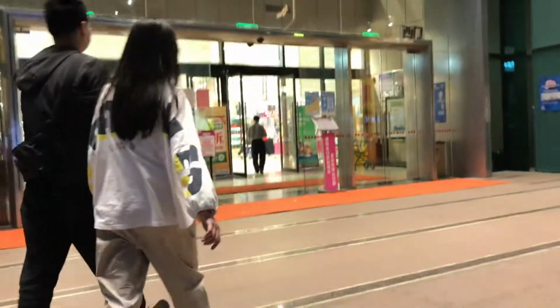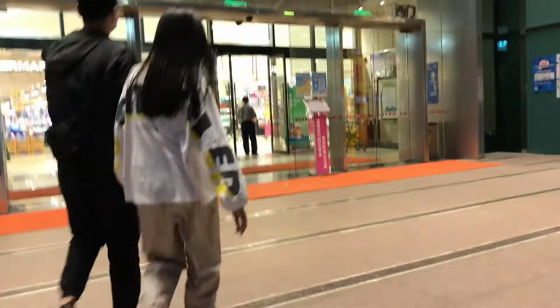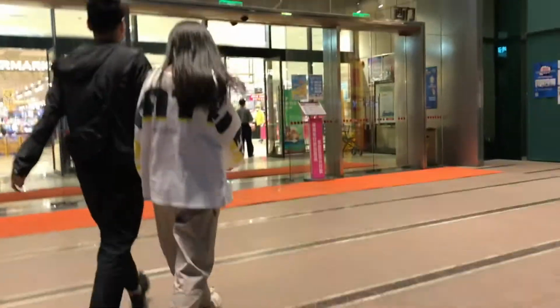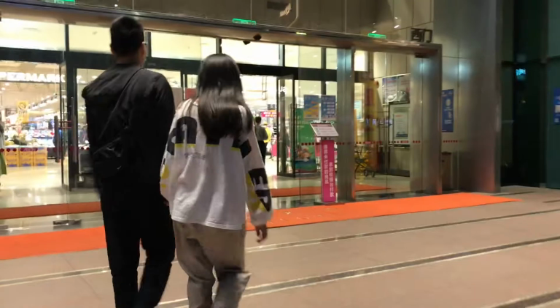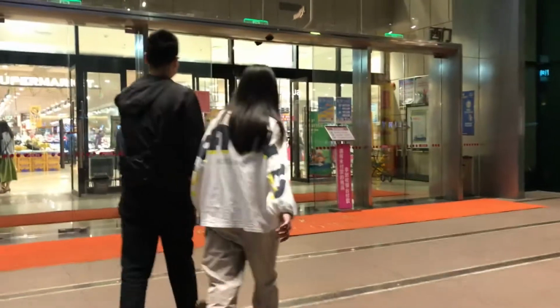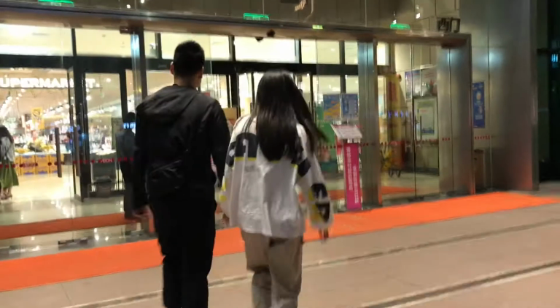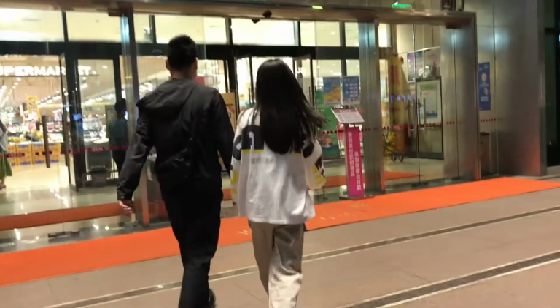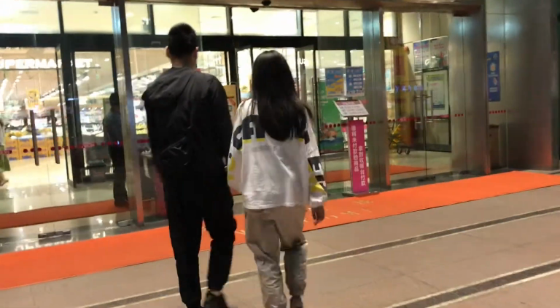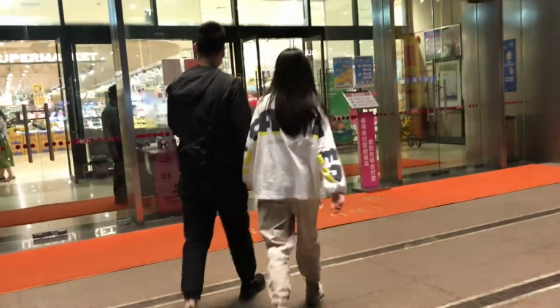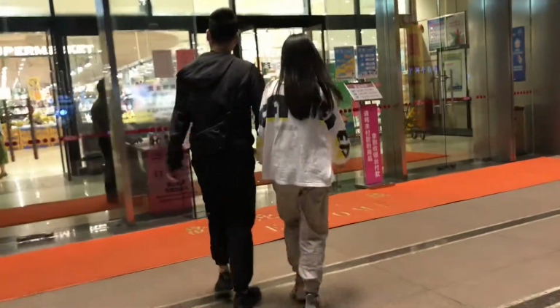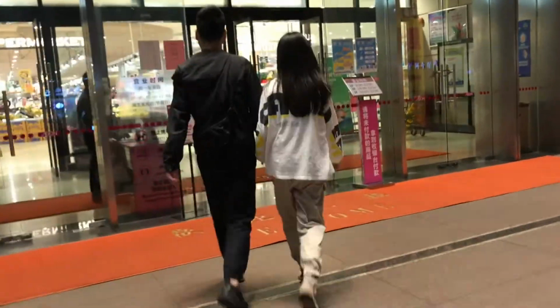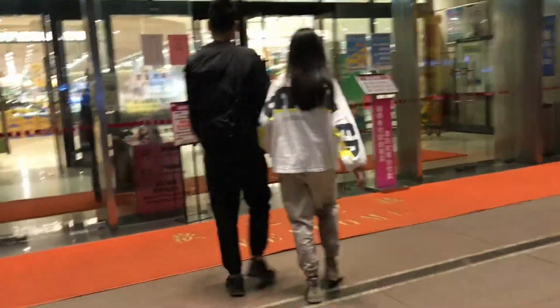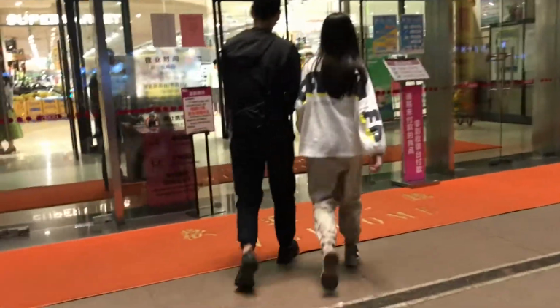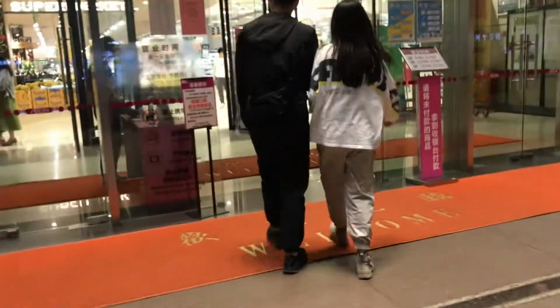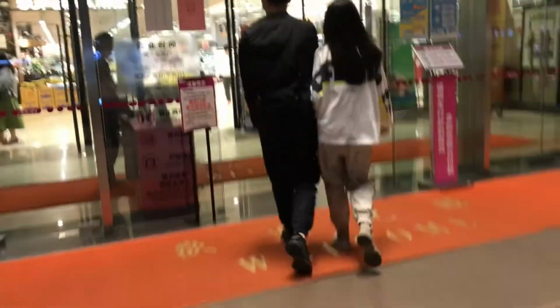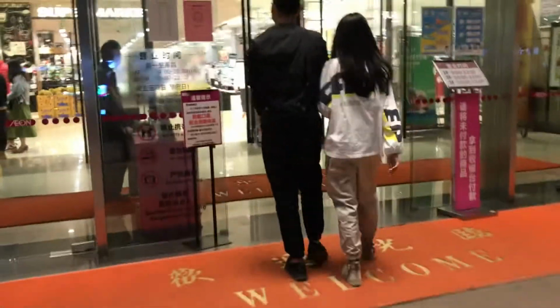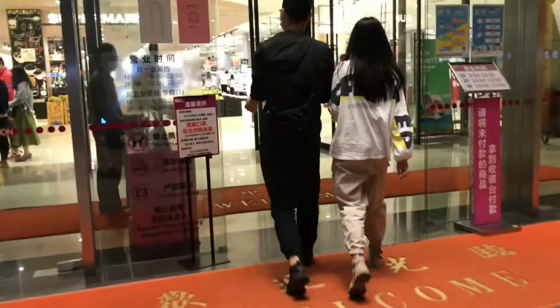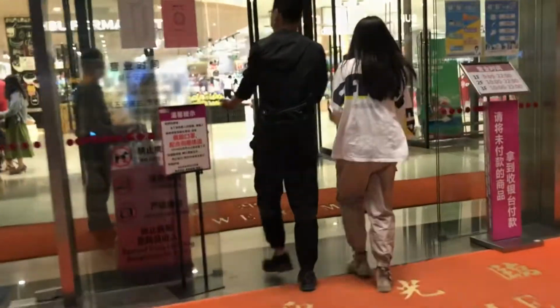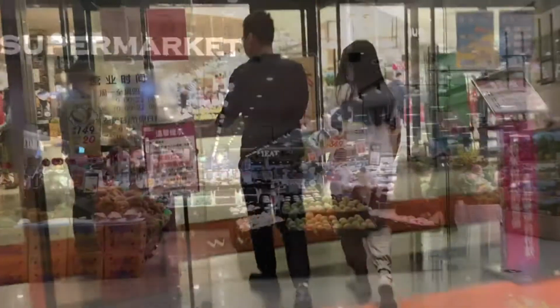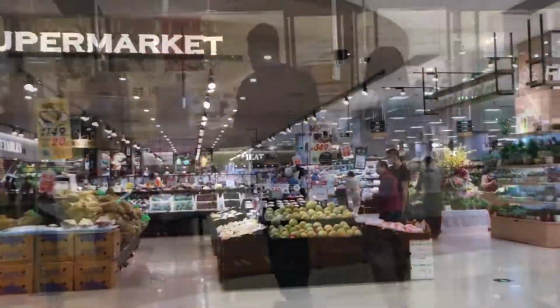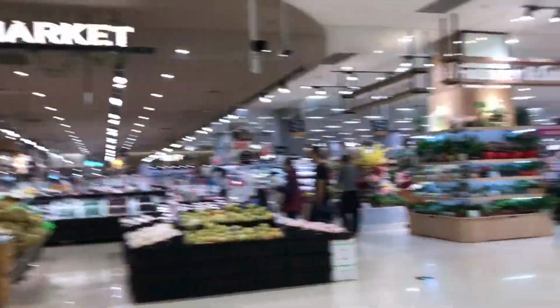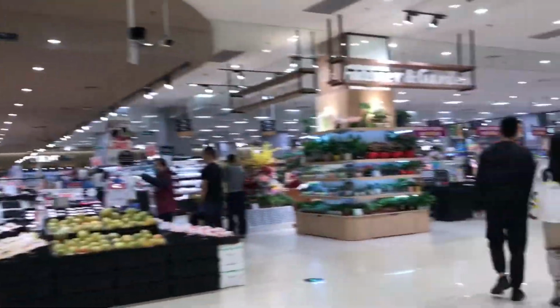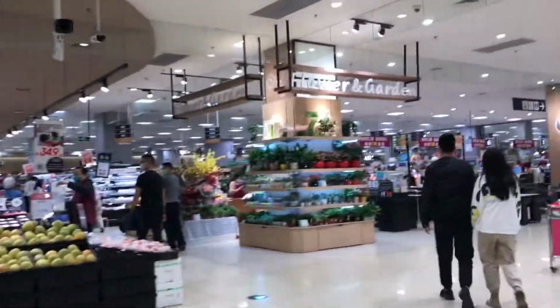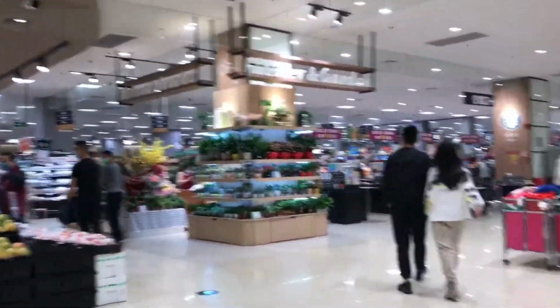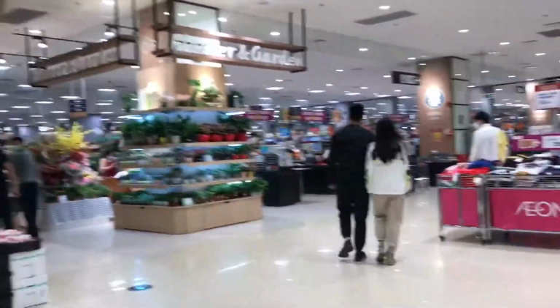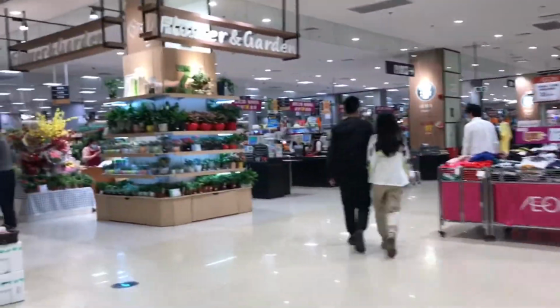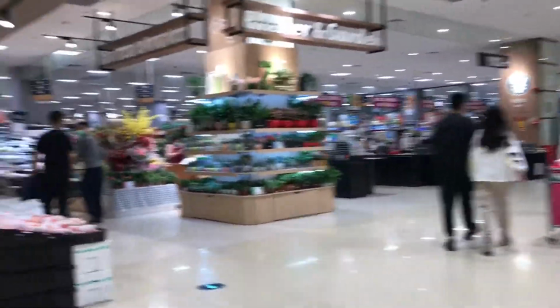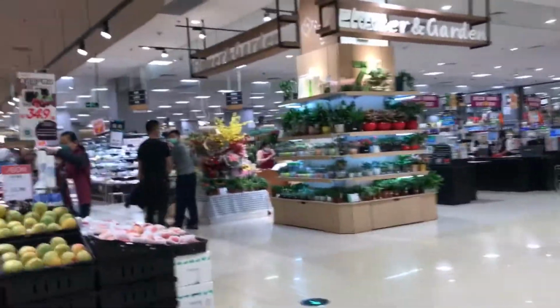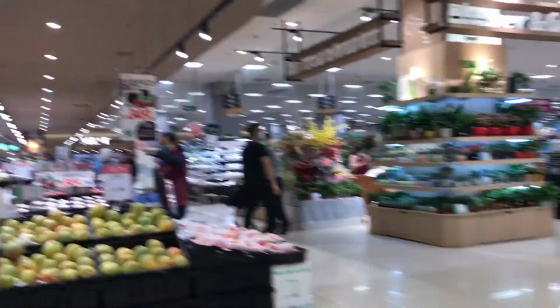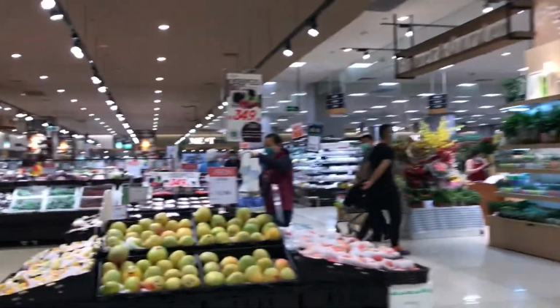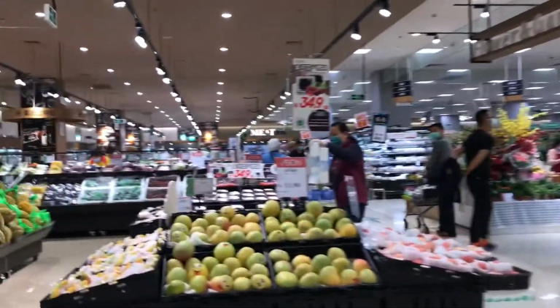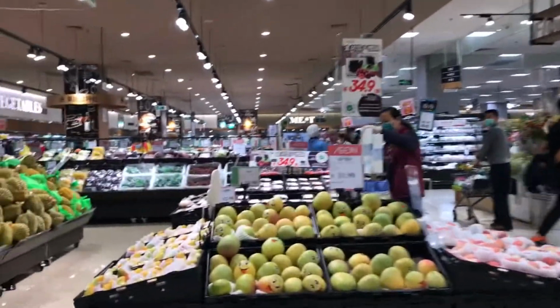So this is Aeon. It's probably the biggest grocery store in my district of Wadu. It's a big three-story building, with the first floor having groceries and the second and third floors having home goods and kids' clothes.